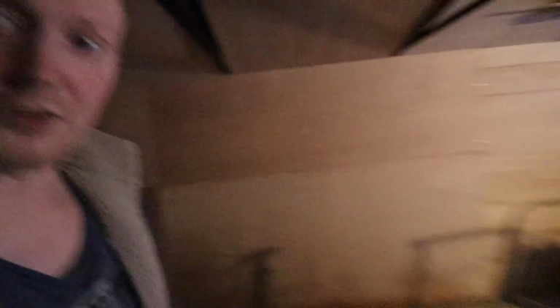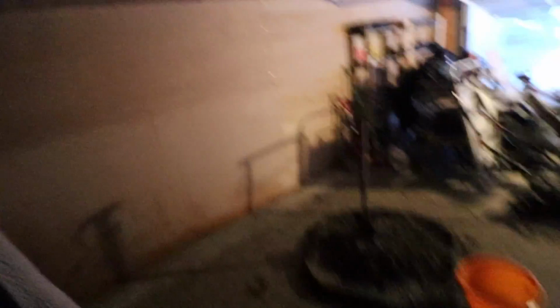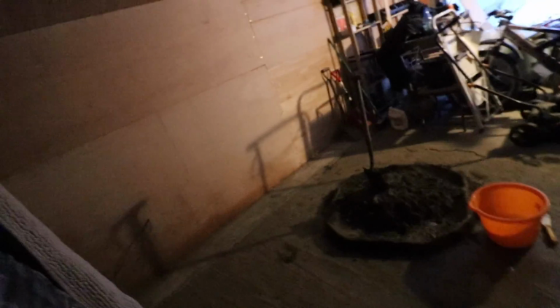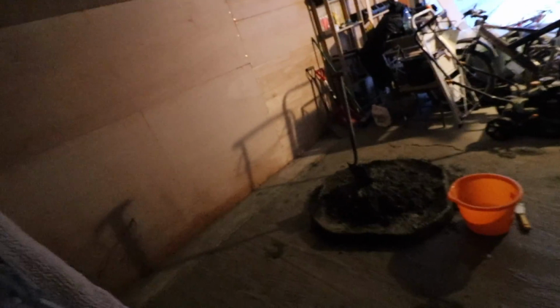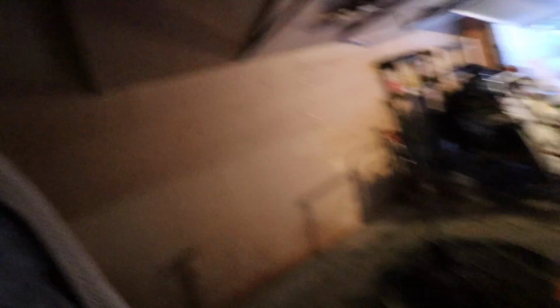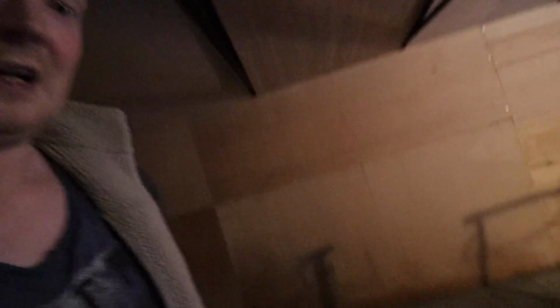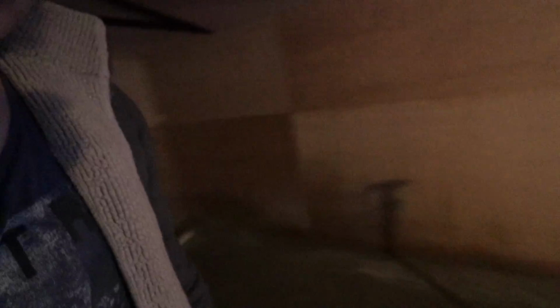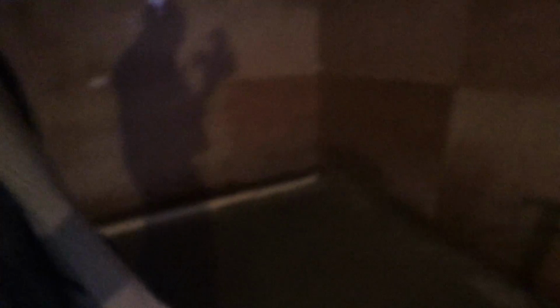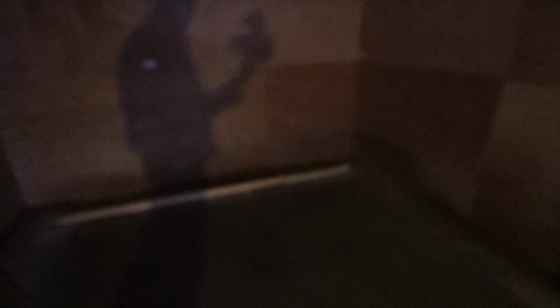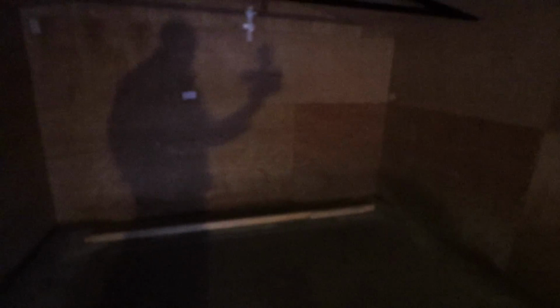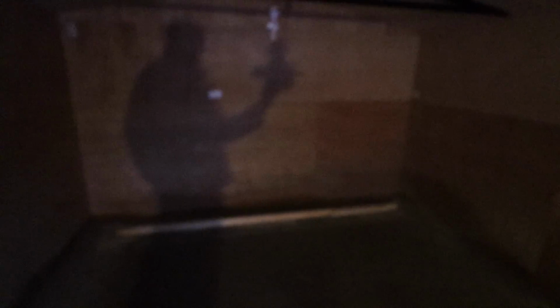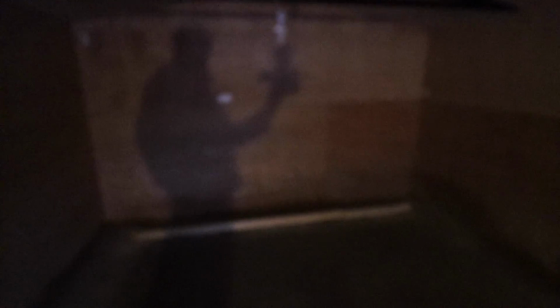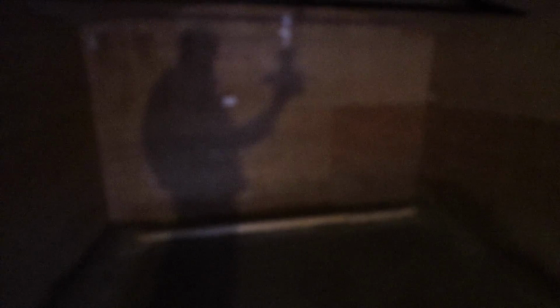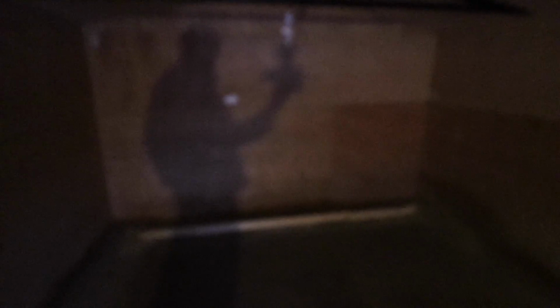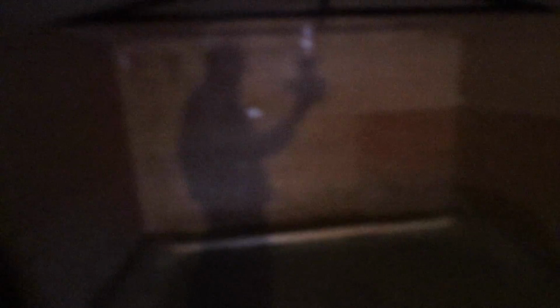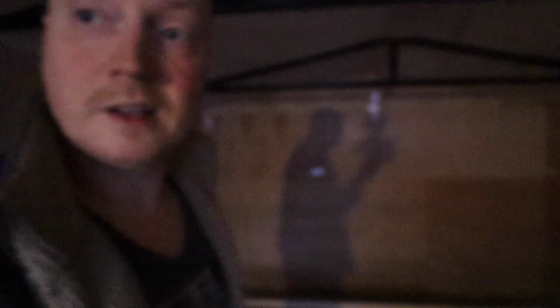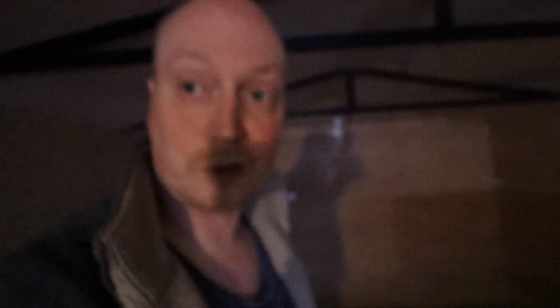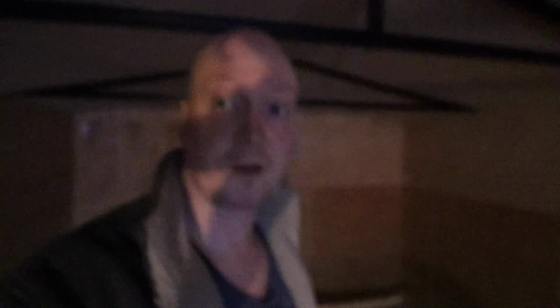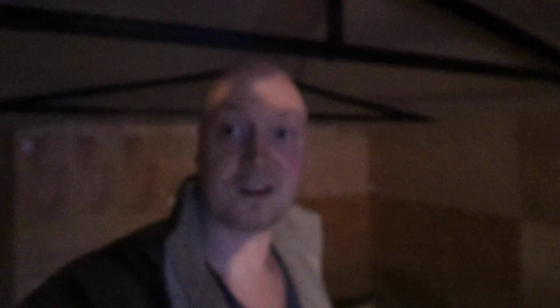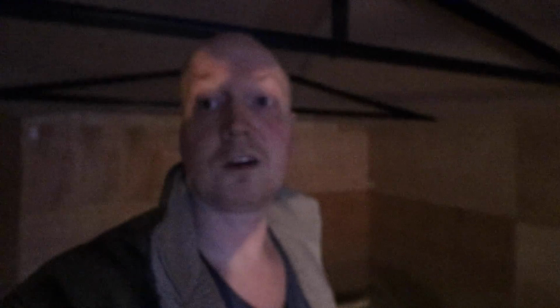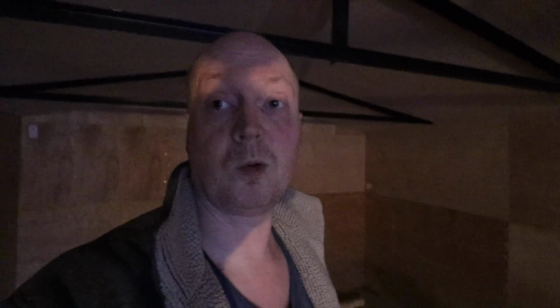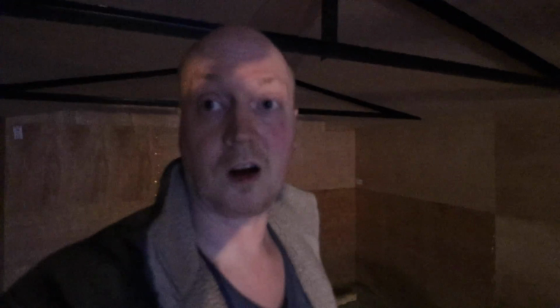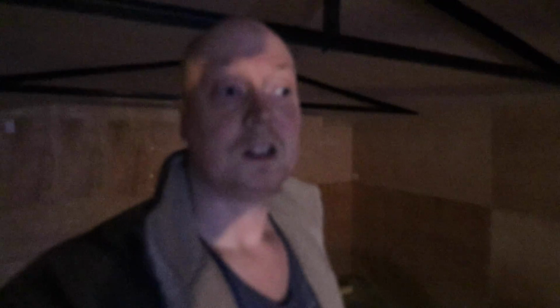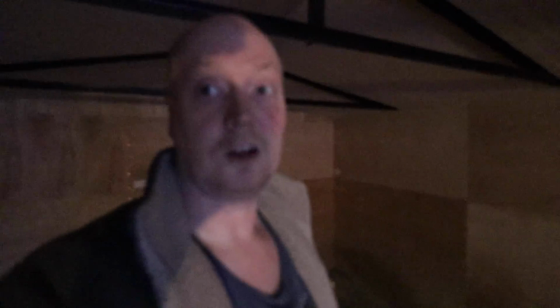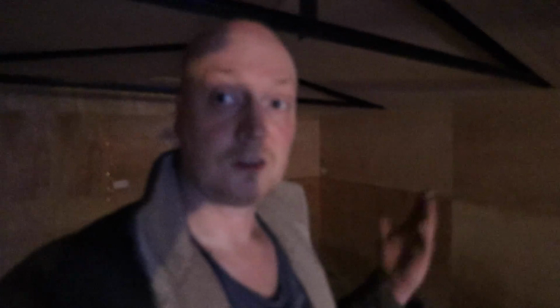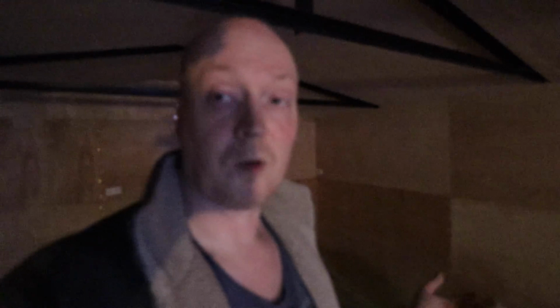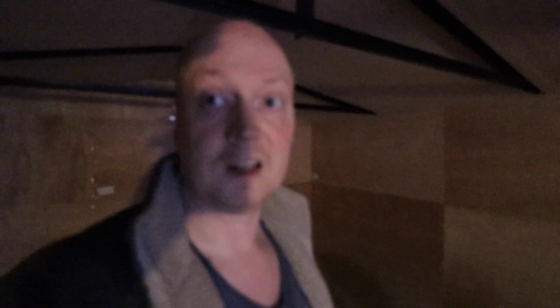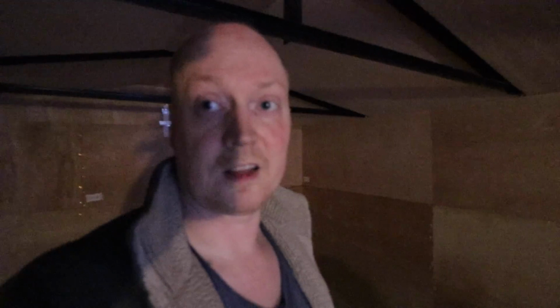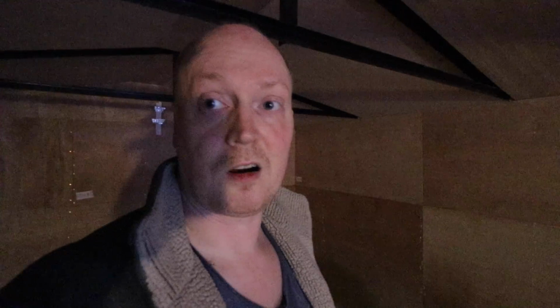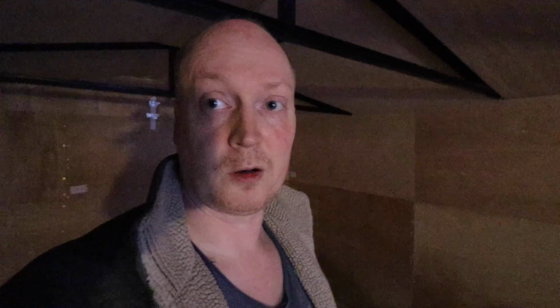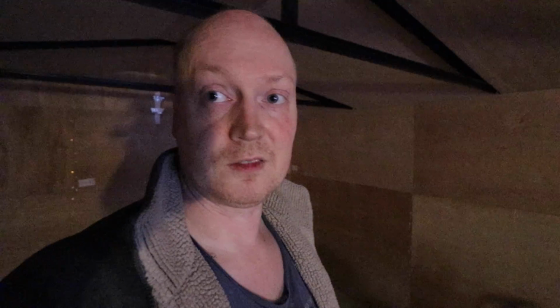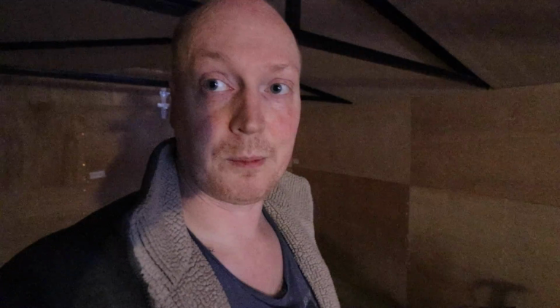So here we are with some cement. I'm going to put it down there and hopefully that will do the job of giving me a level floor for the wooden floor. So keep watching and I'll give you more further updates. See you later, bye.